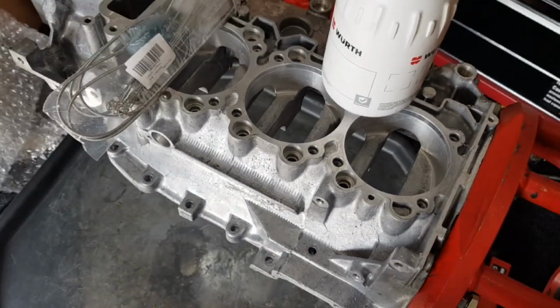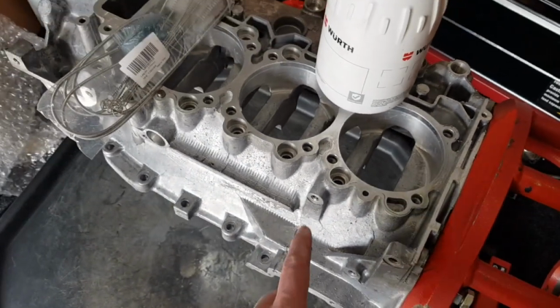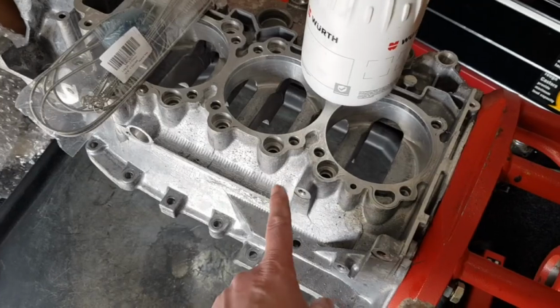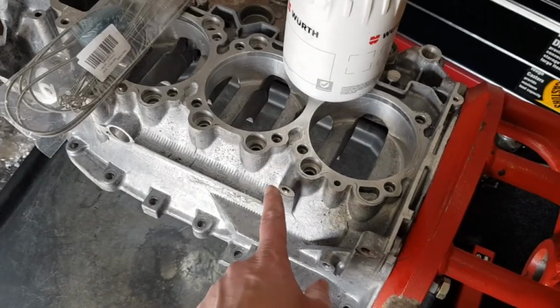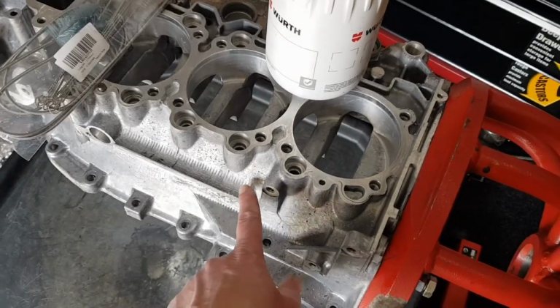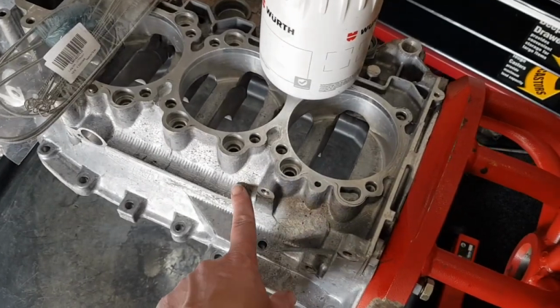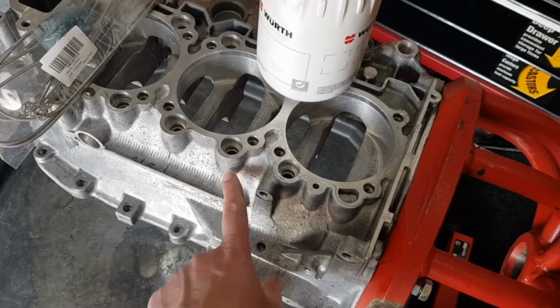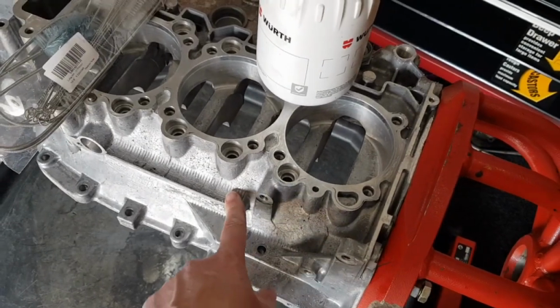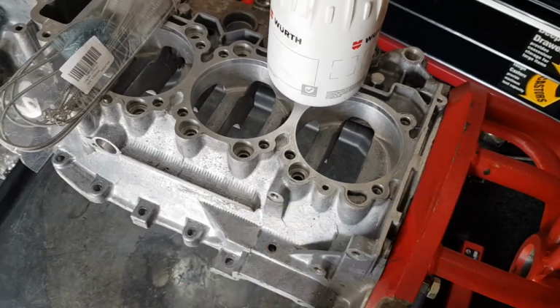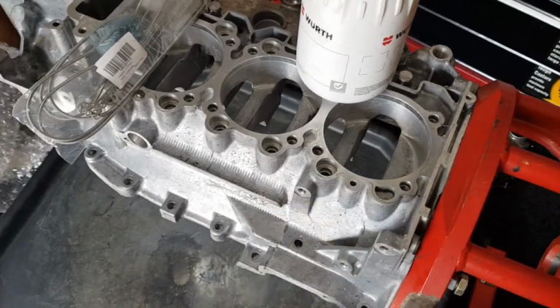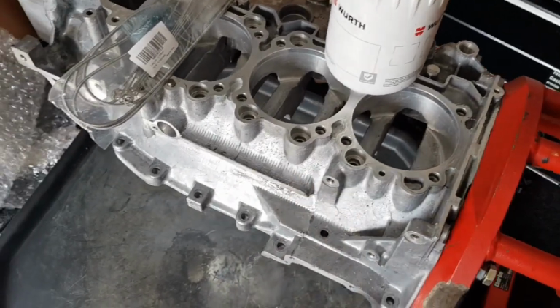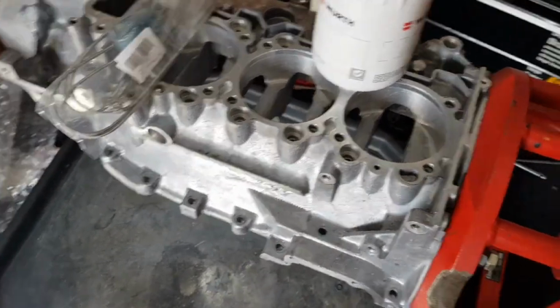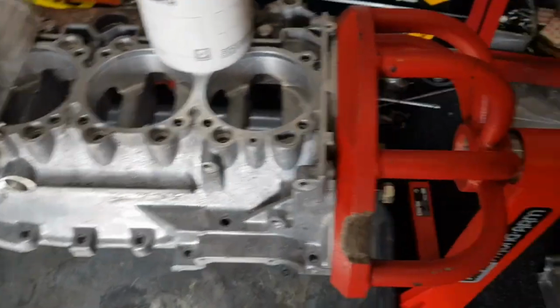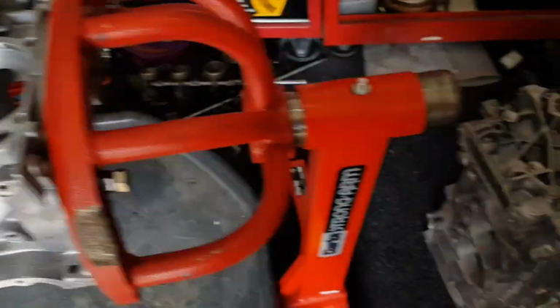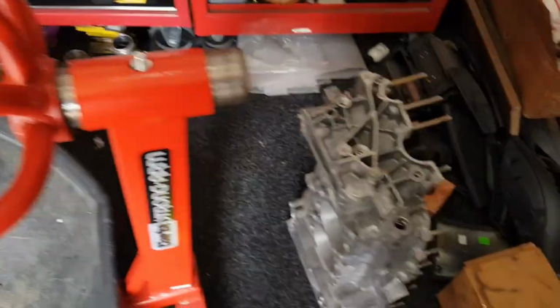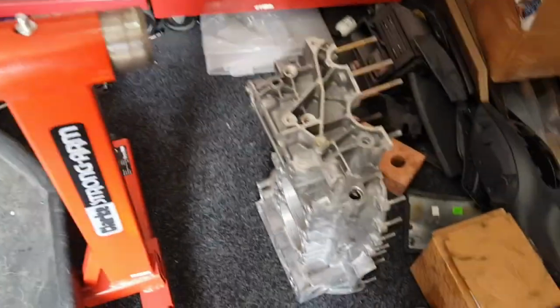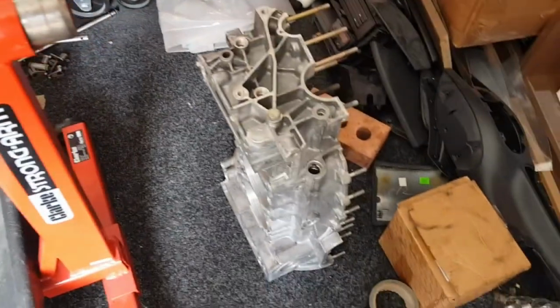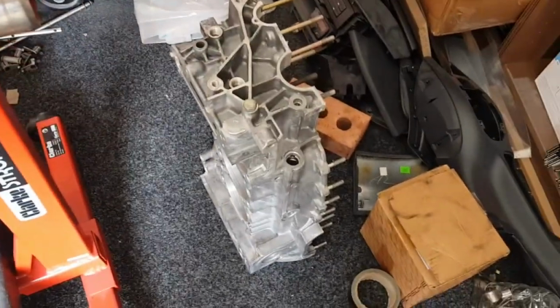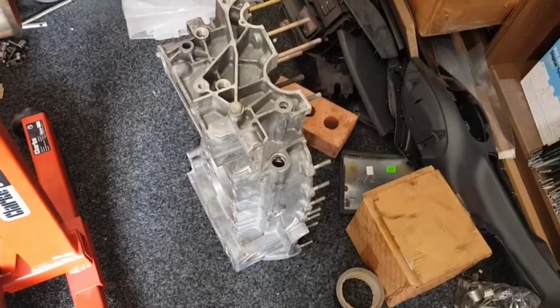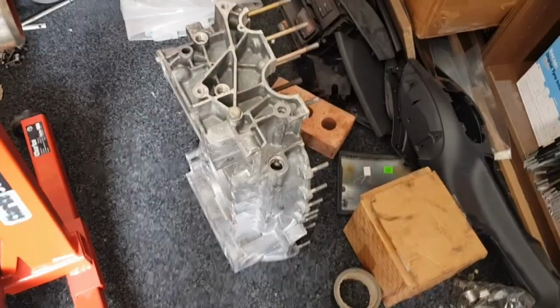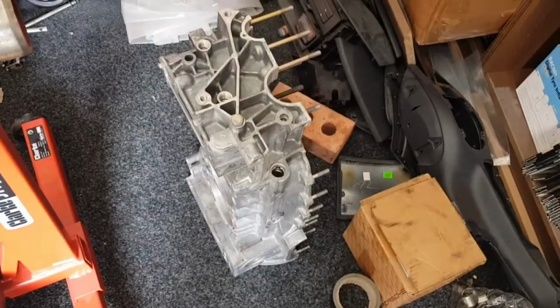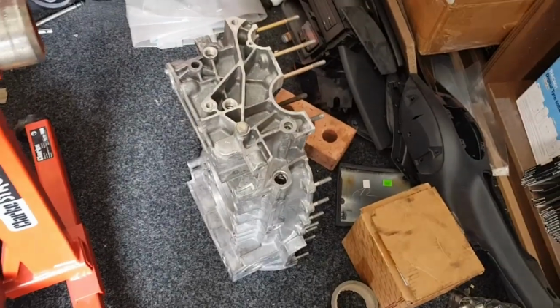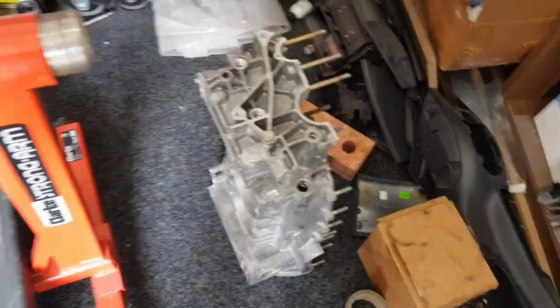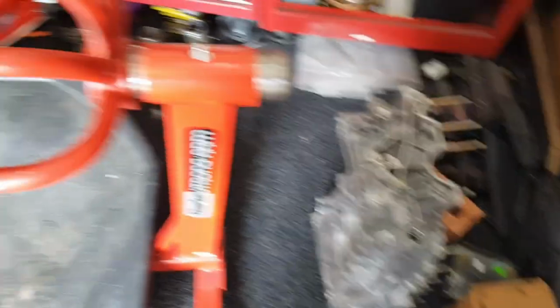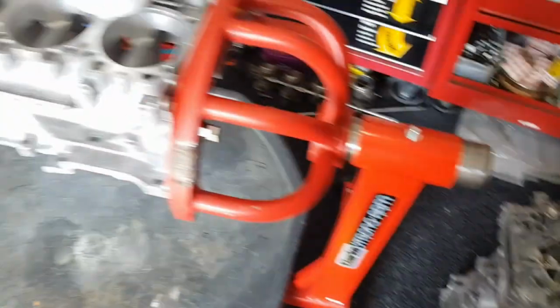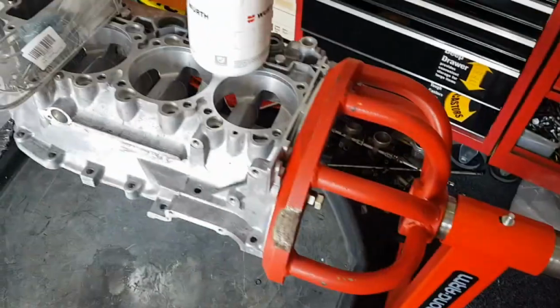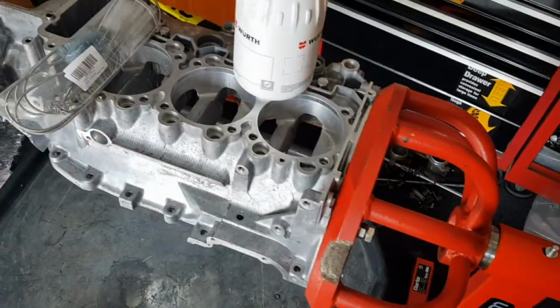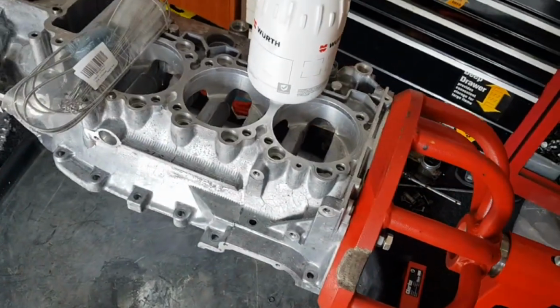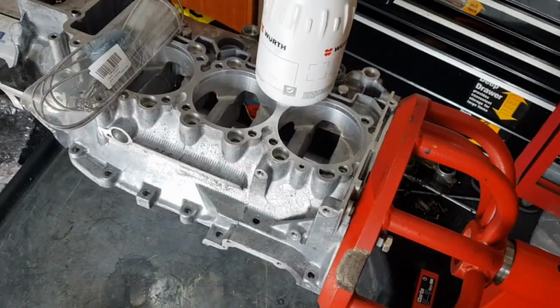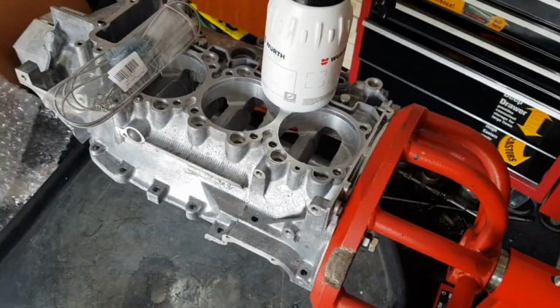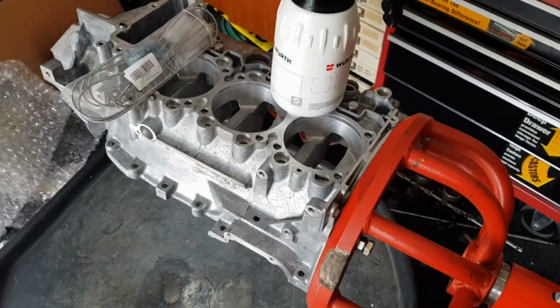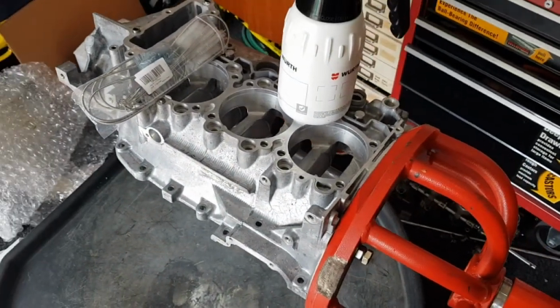I'm going to do this half first, then put that on one side whilst I clean the other half, and then the two halves can be put together until we're ready to assemble the engine.